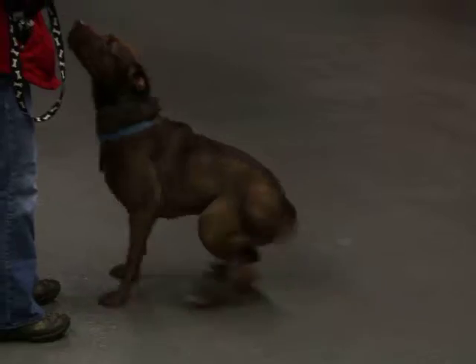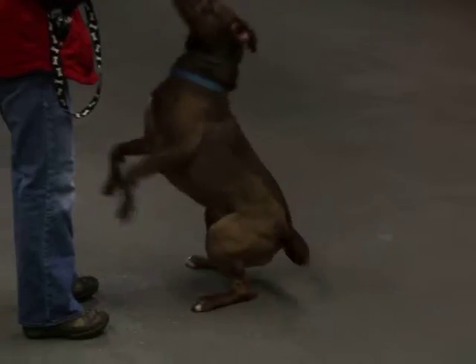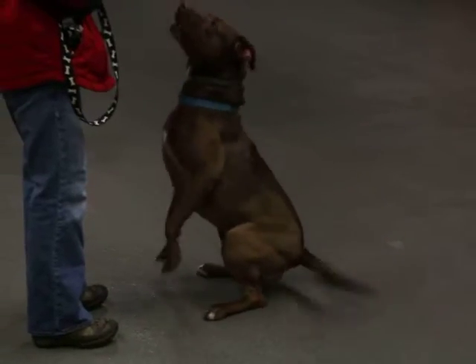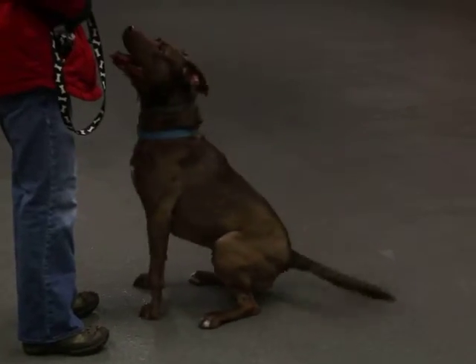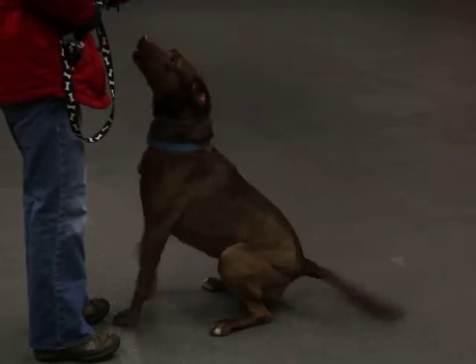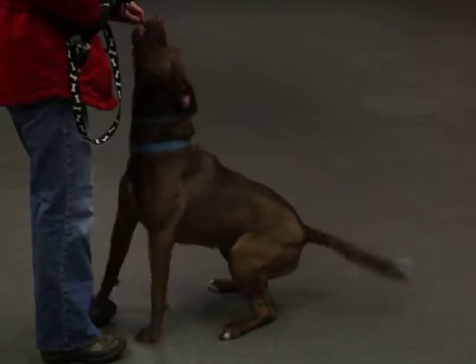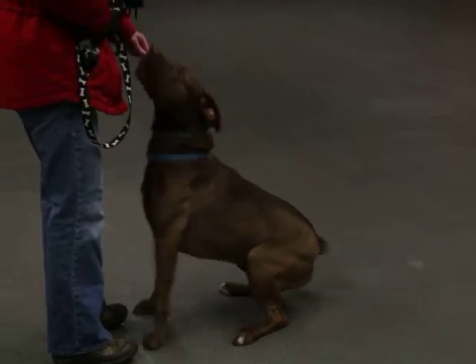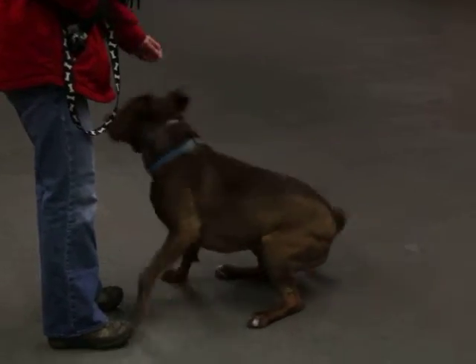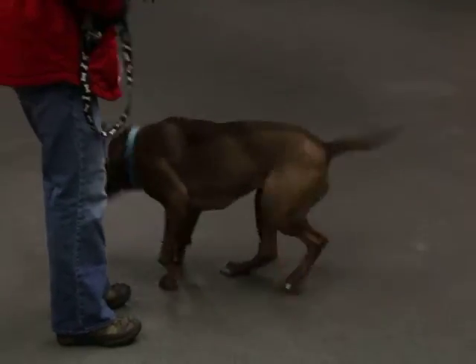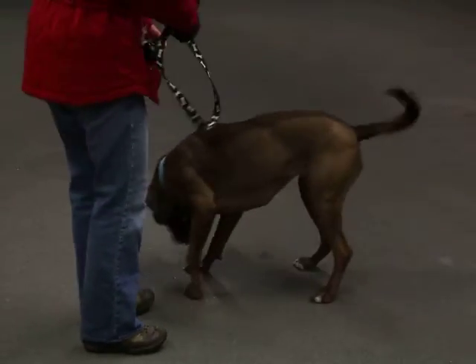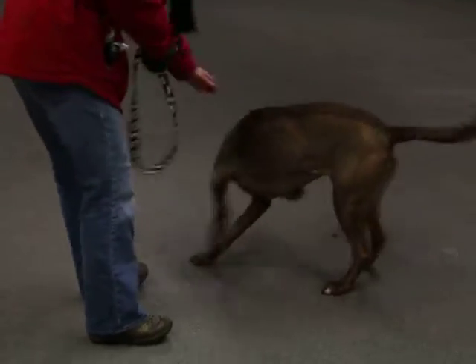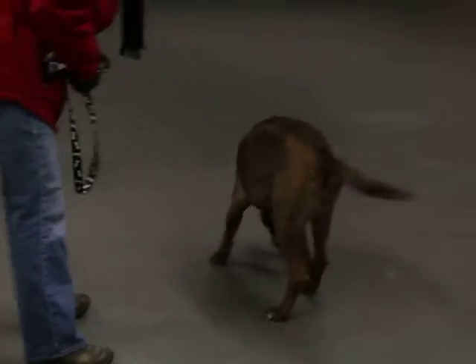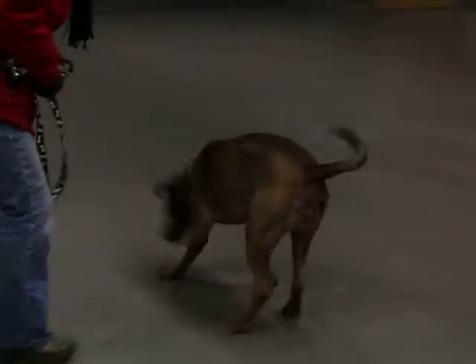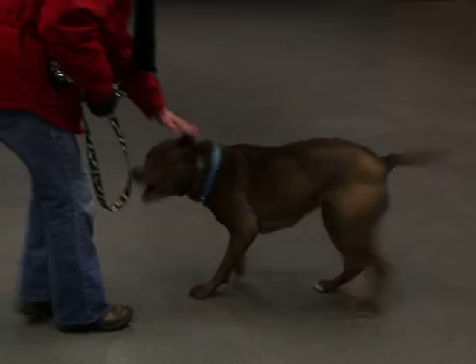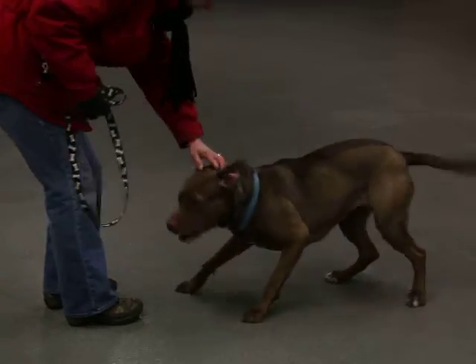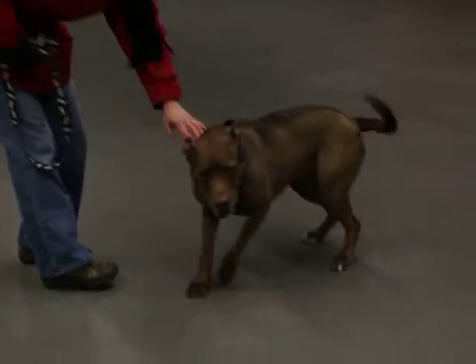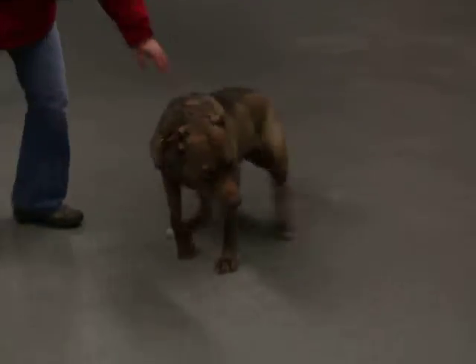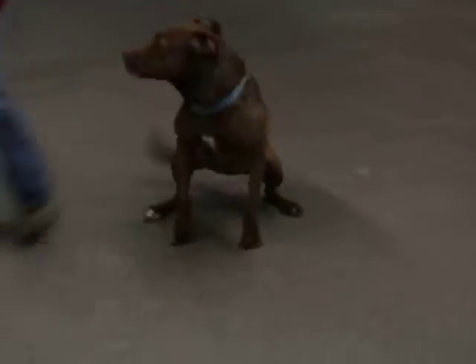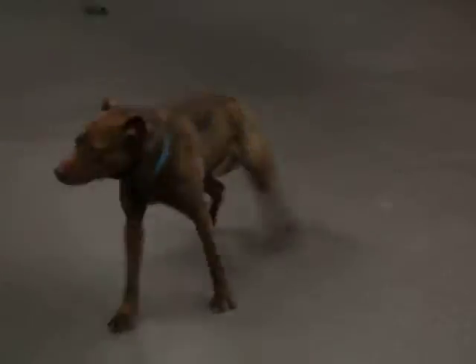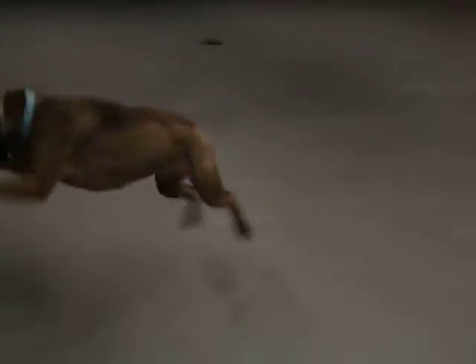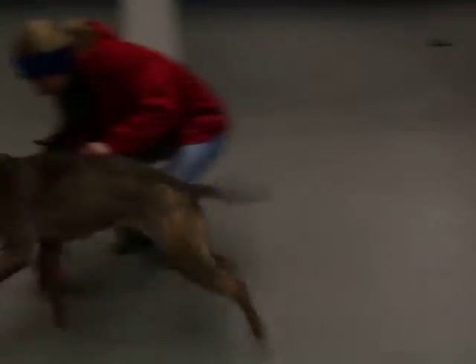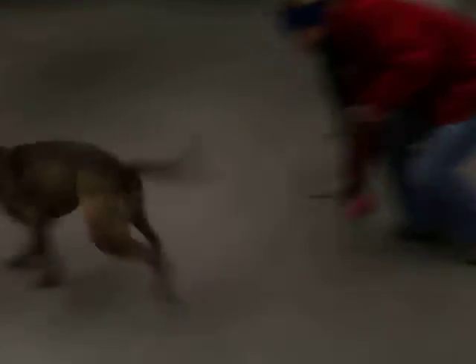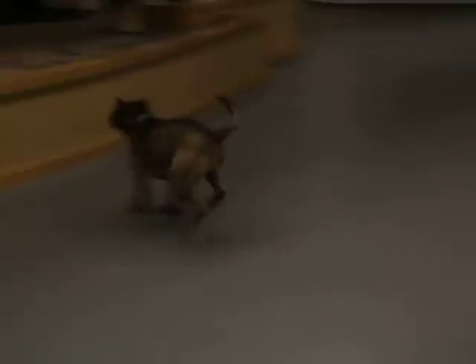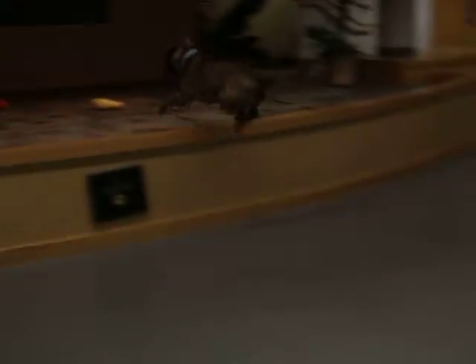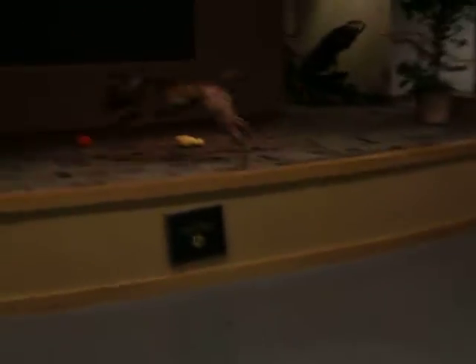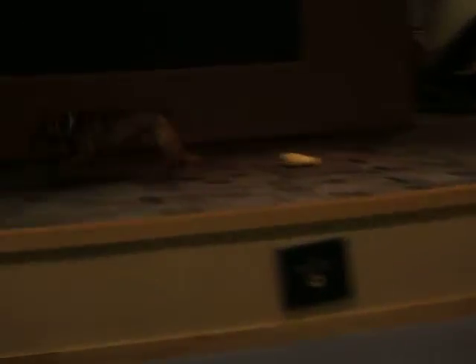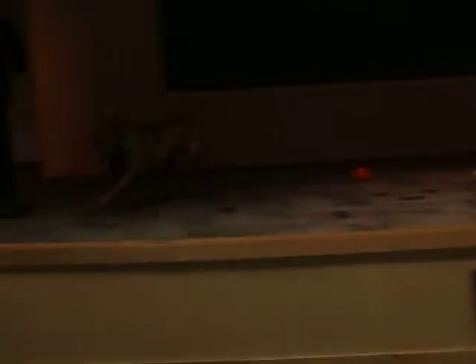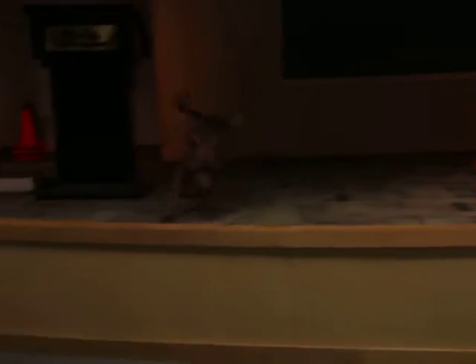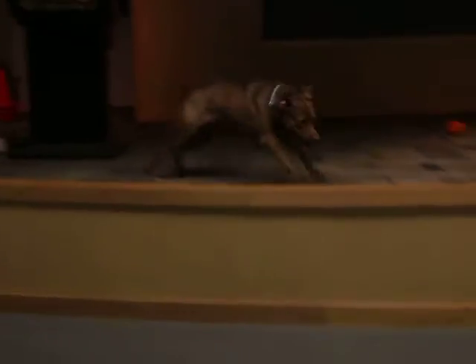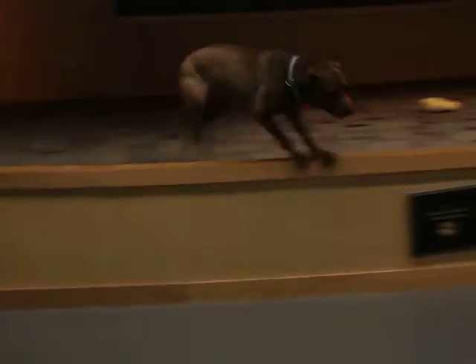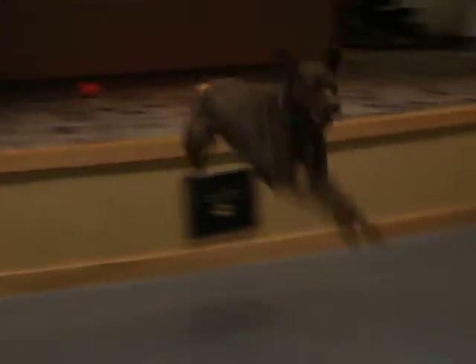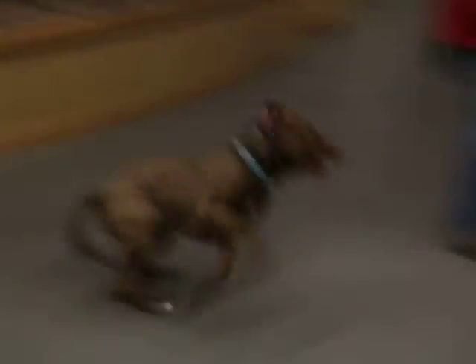This very pretty girl is Latifa. As you can see, she knows how to sit for treats and she takes them nicely. While she's been here at the Humane Society, Latifa also prefers to go to the bathroom outside and she walks nicely on her harness.